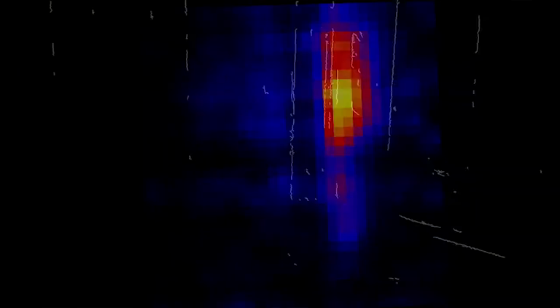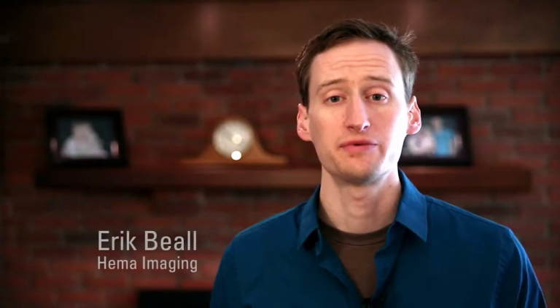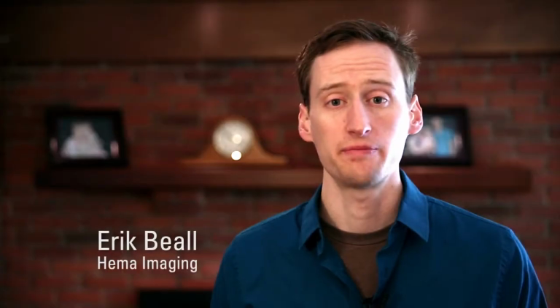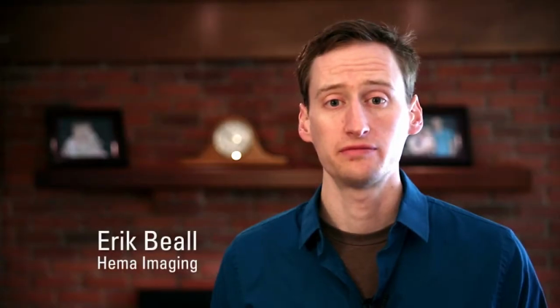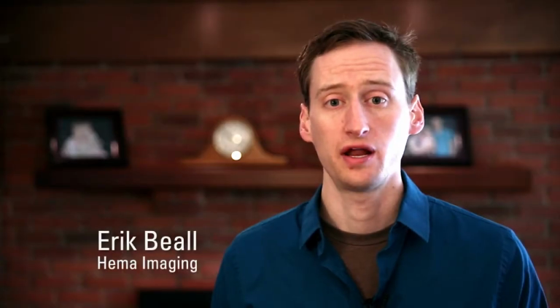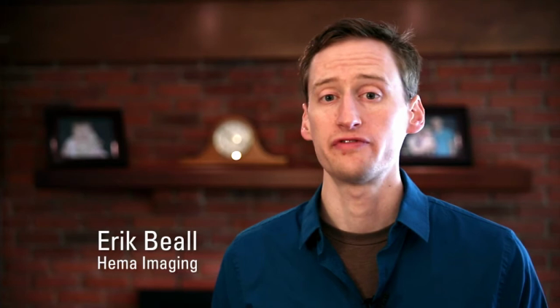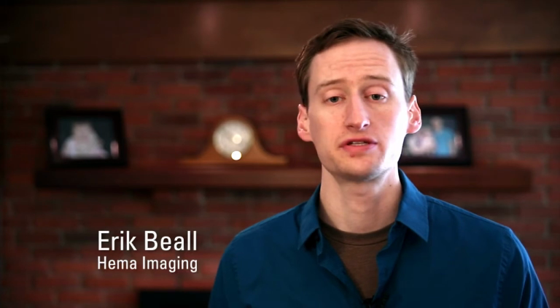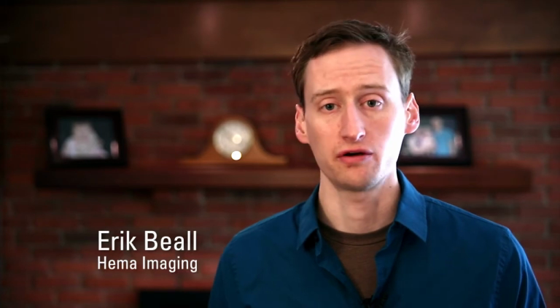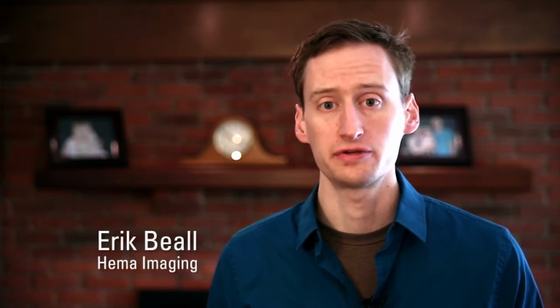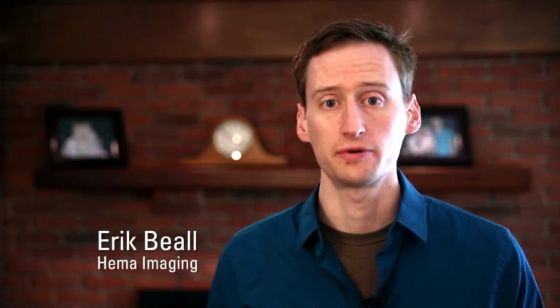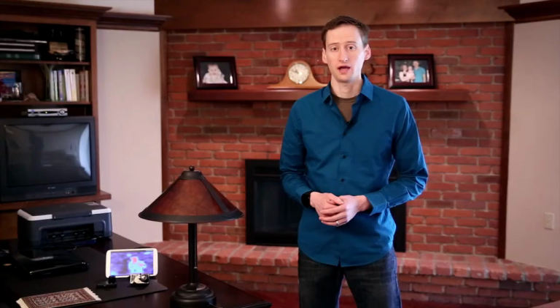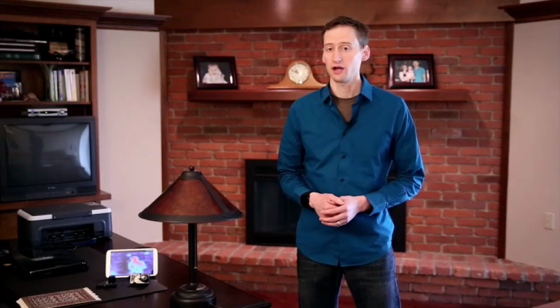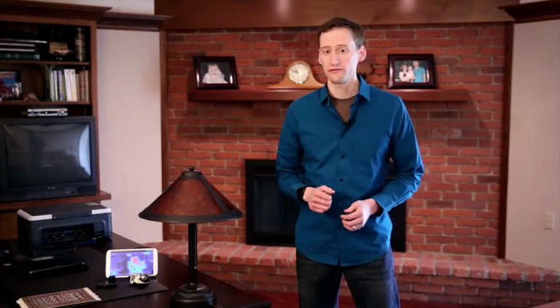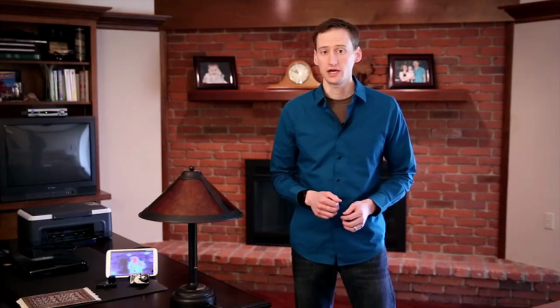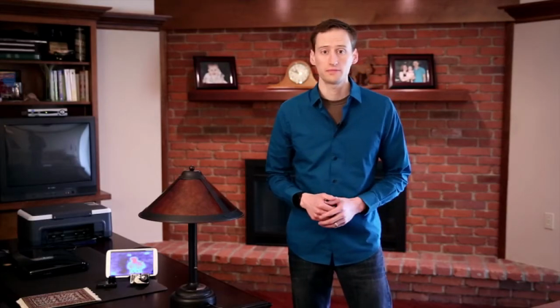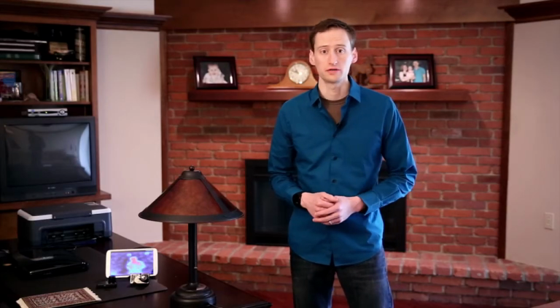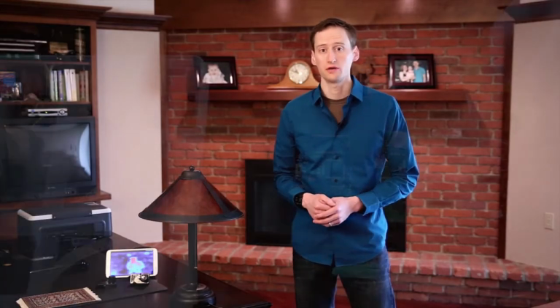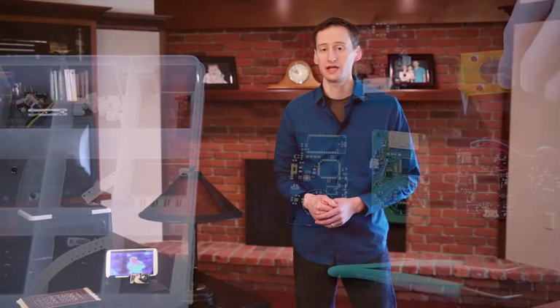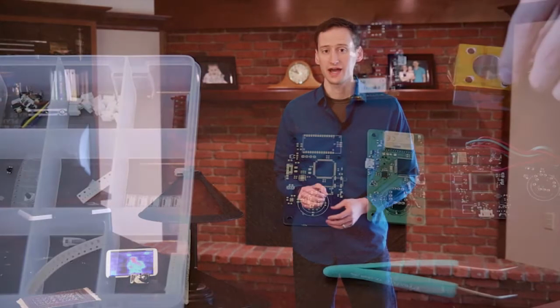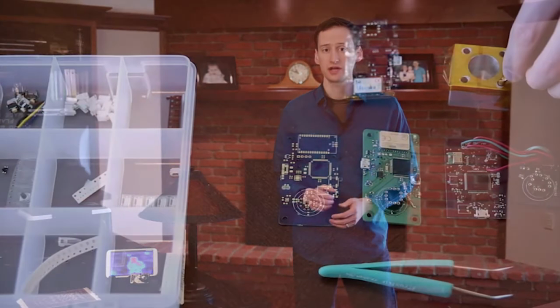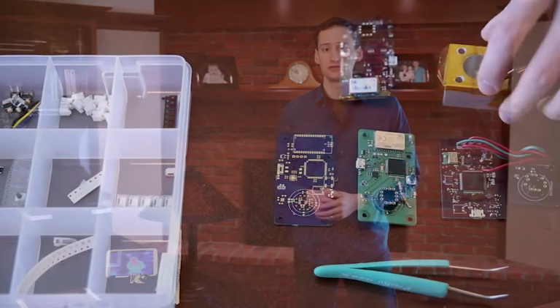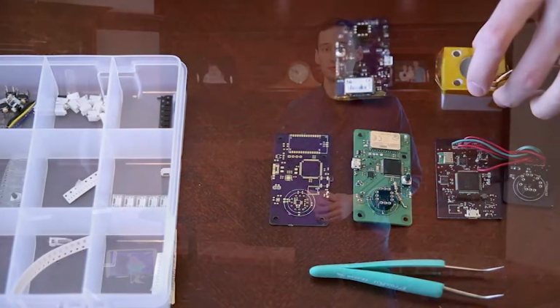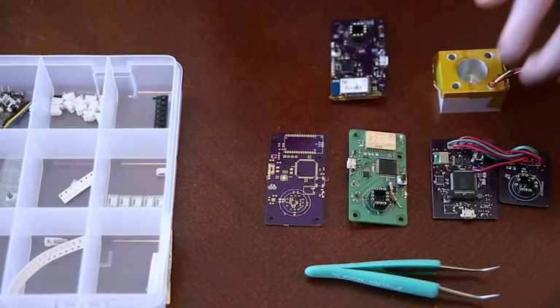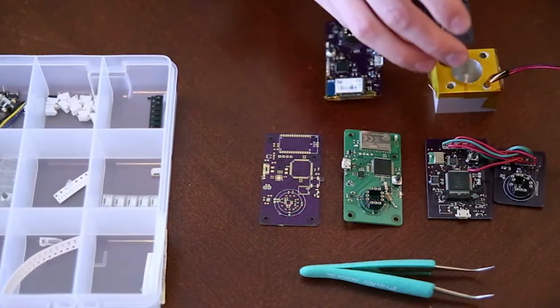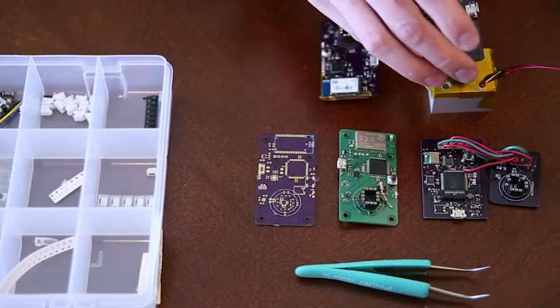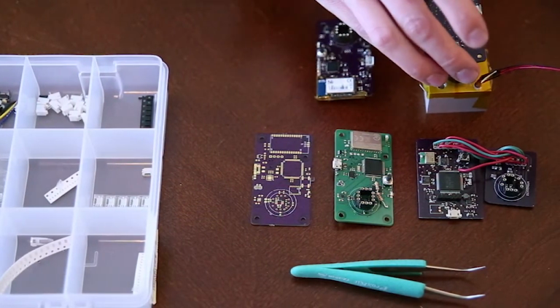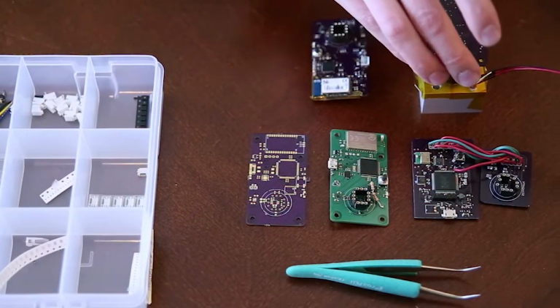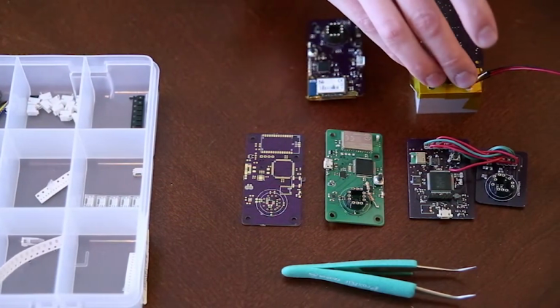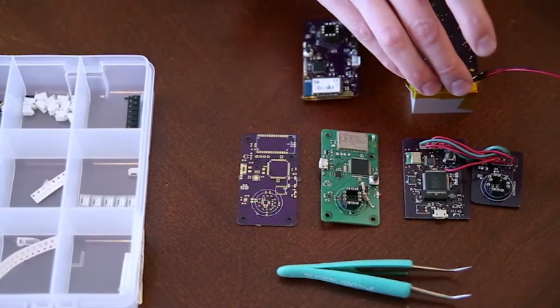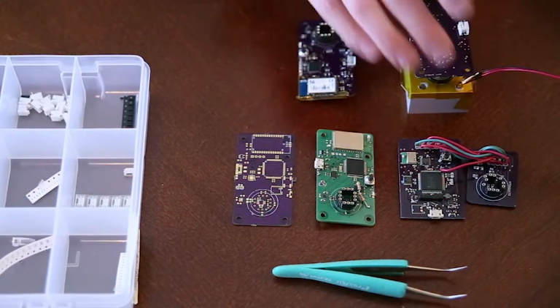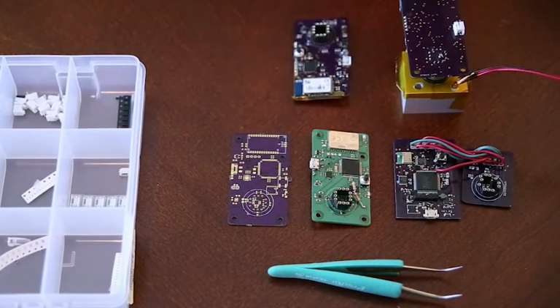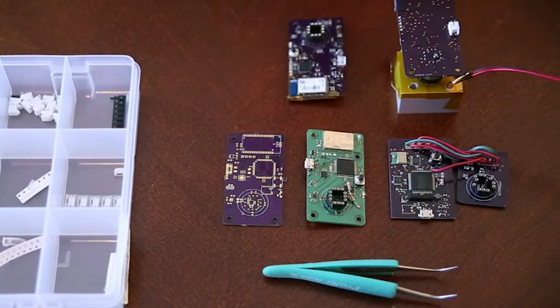My name is Eric Bell, and I'm a physicist and algorithms developer. And with the help of a few talented partners, we've taken that childhood dream and turned it into an affordable solution you can carry in the palm of your hand.